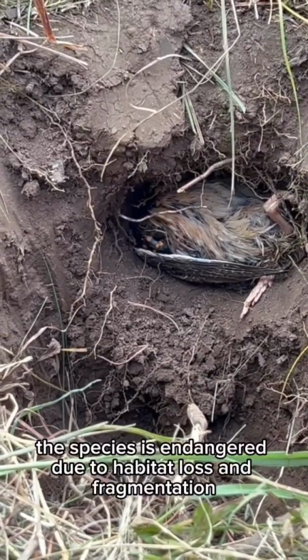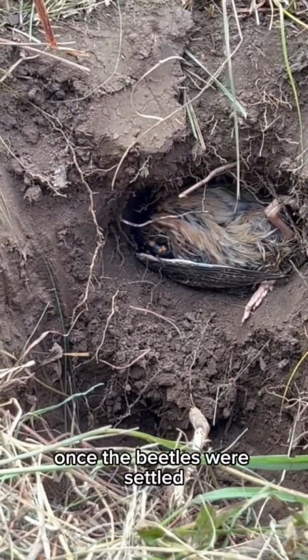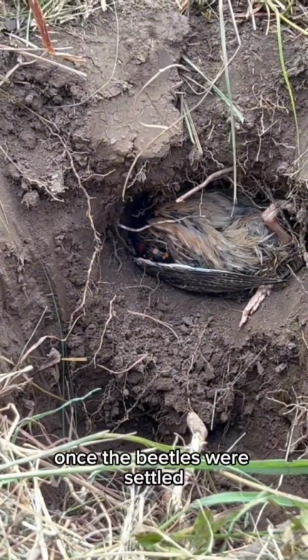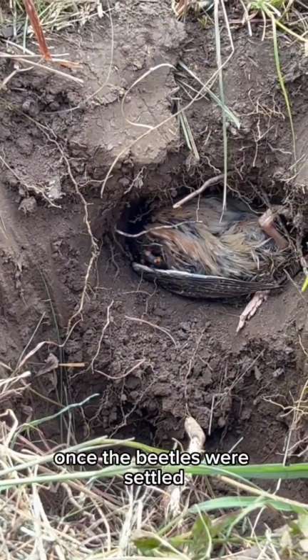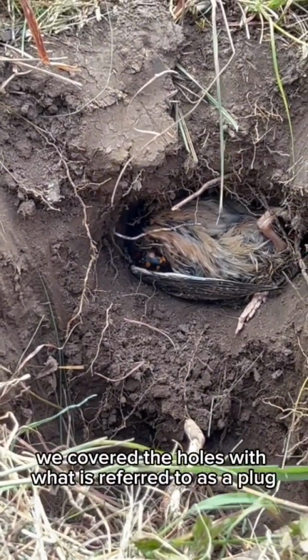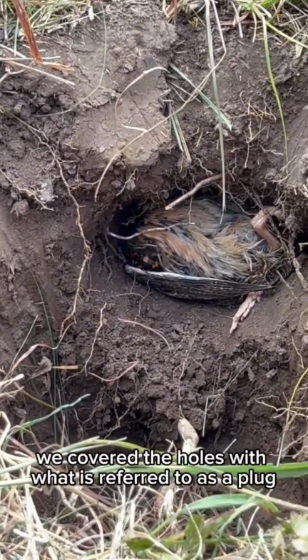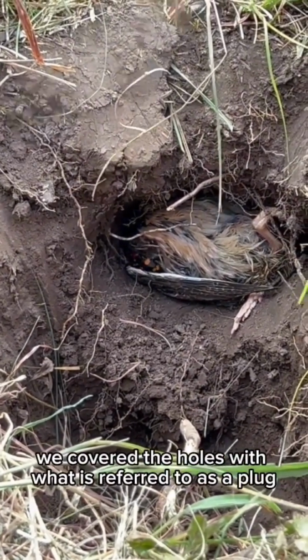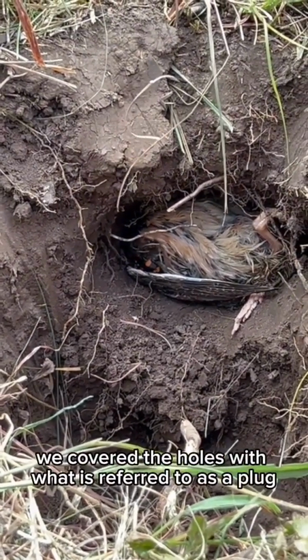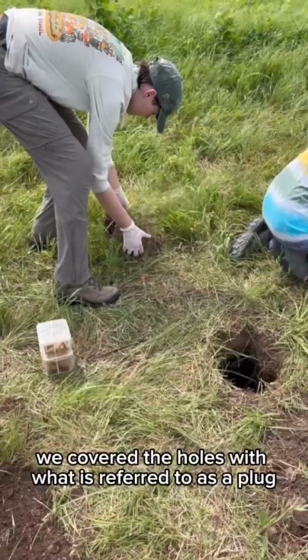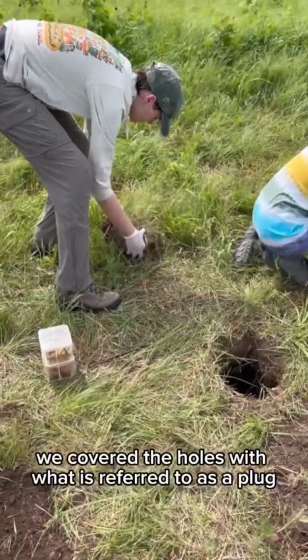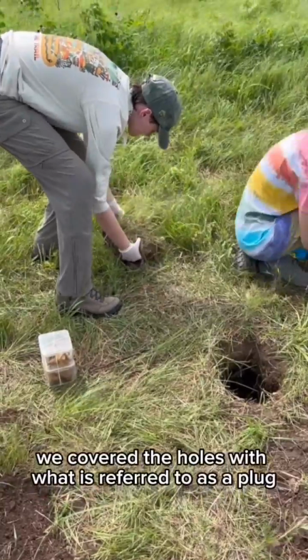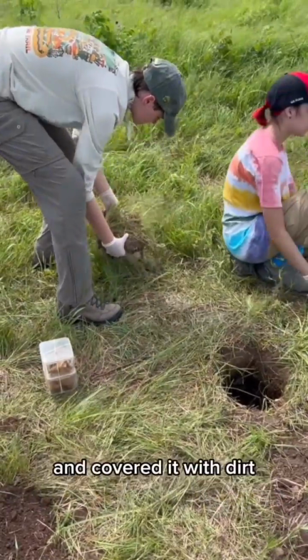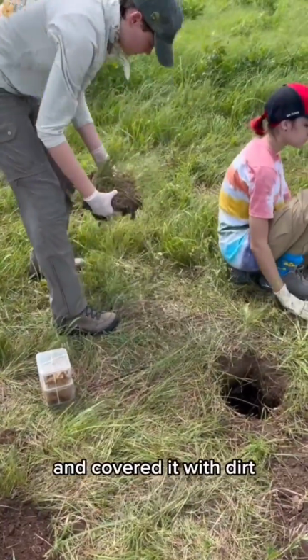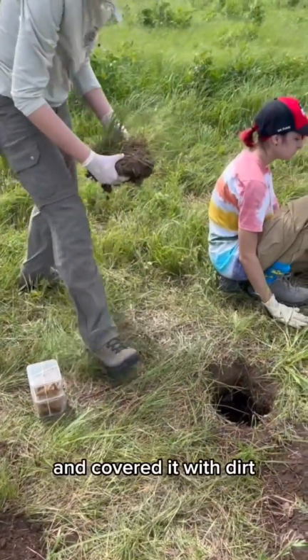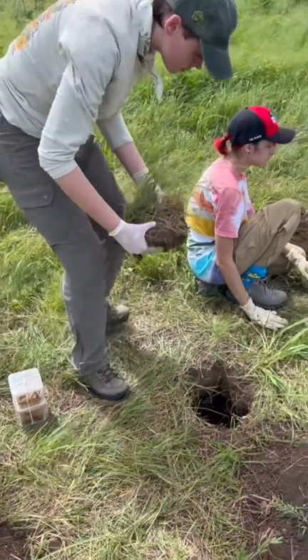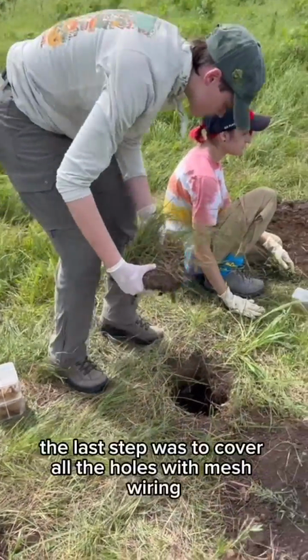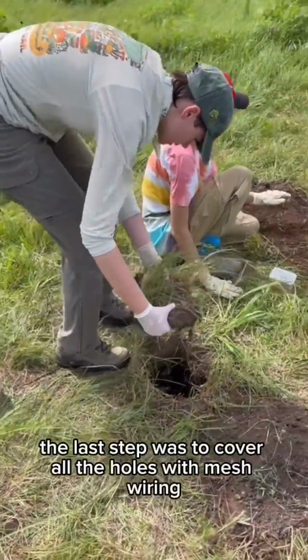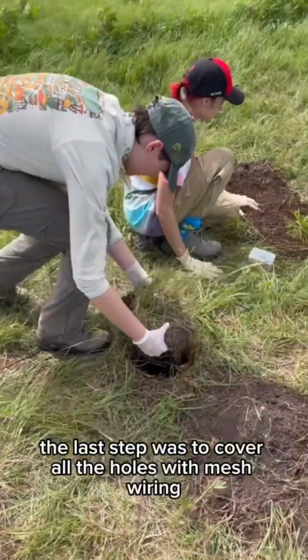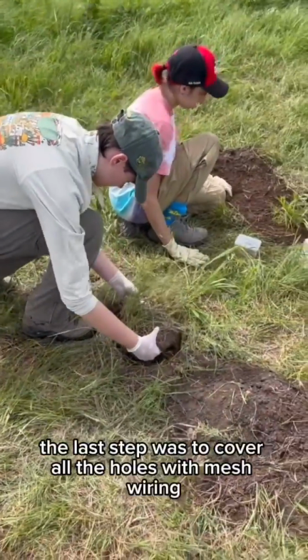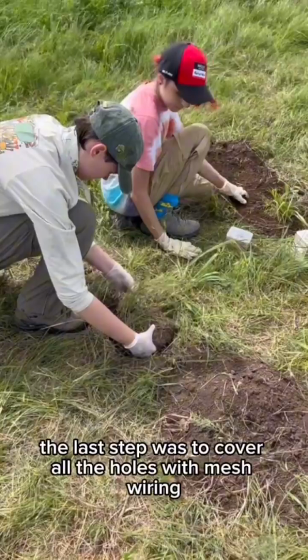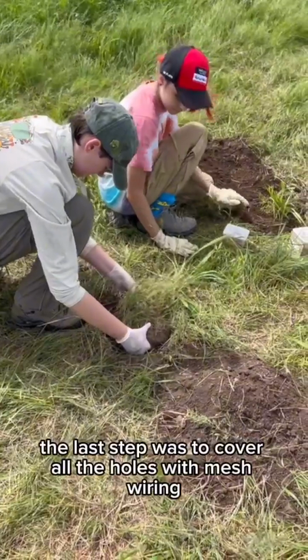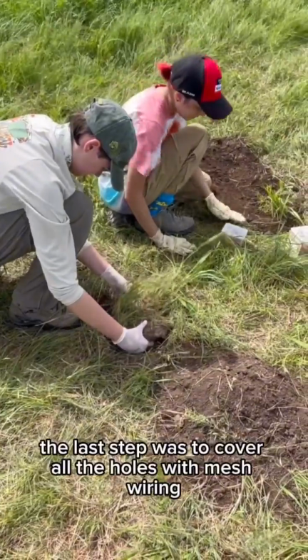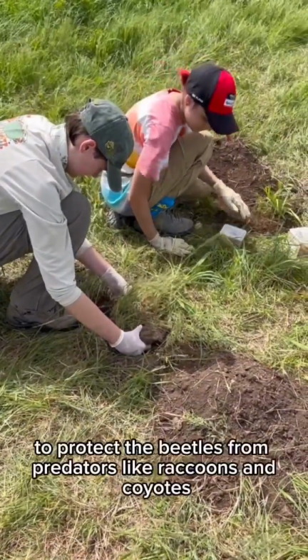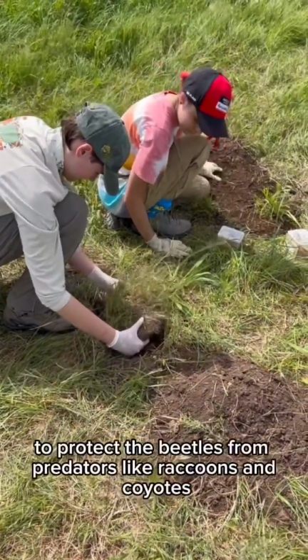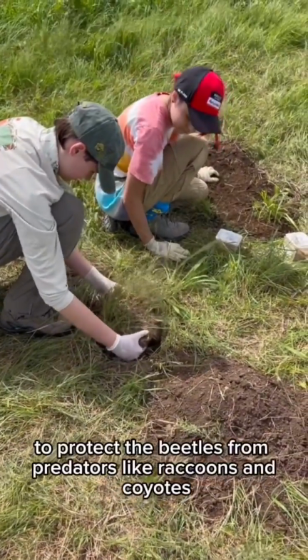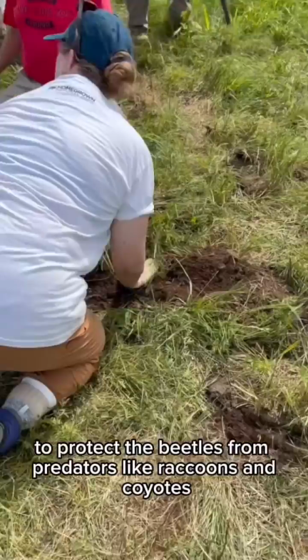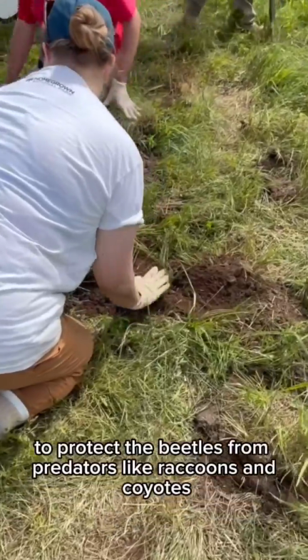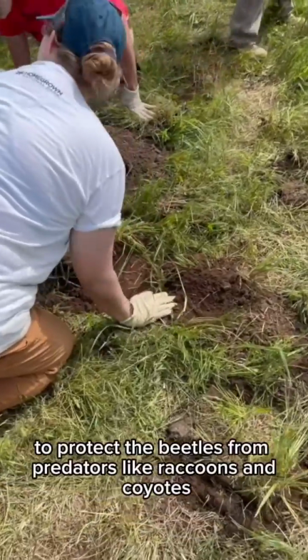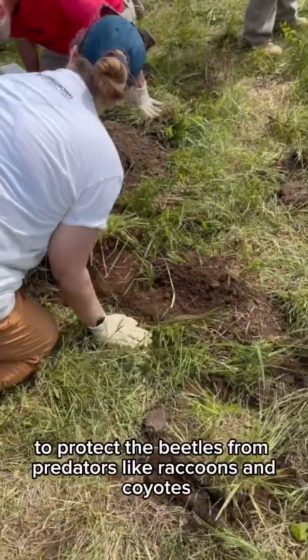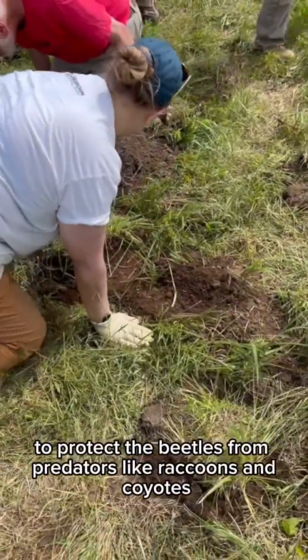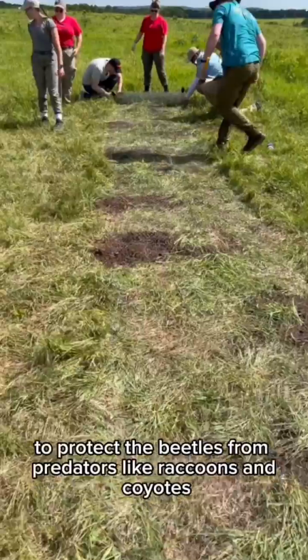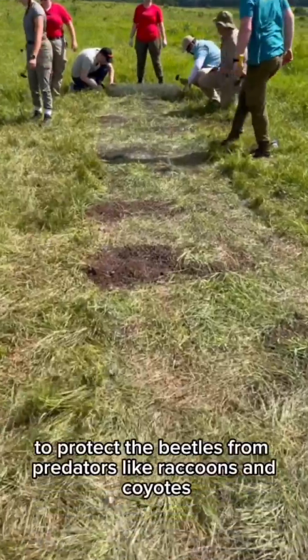Once the beetles were settled, we covered the holes with what is referred to as a plug and covered it with dirt. The last step was to cover all the holes with mesh wiring in order to protect the beetles from predators like raccoons and coyotes.